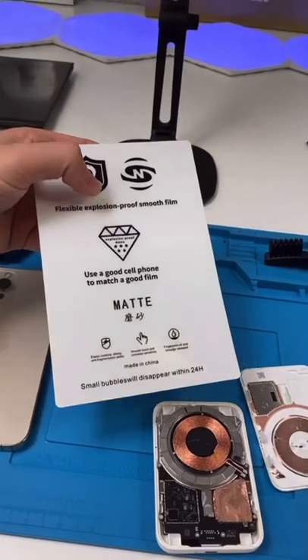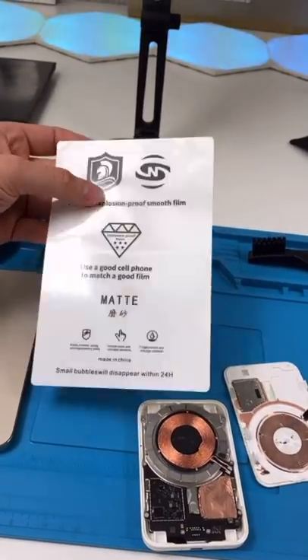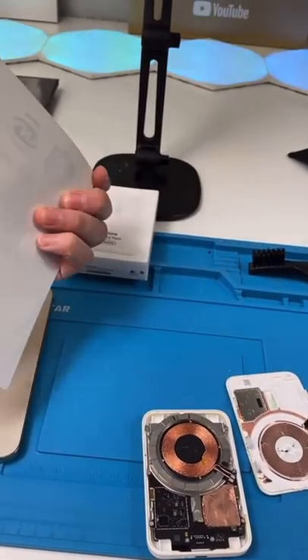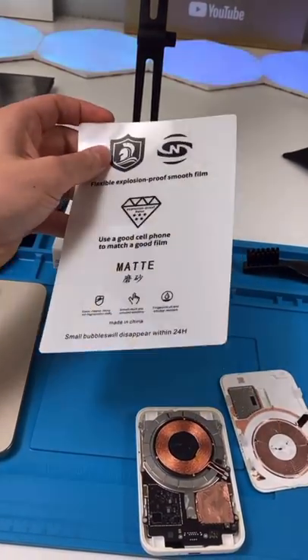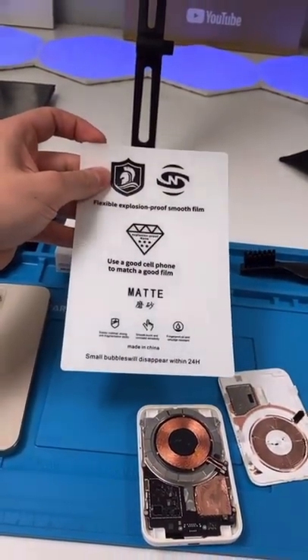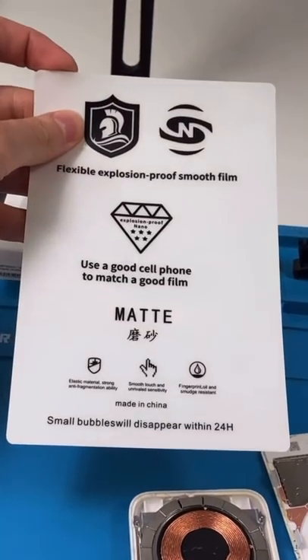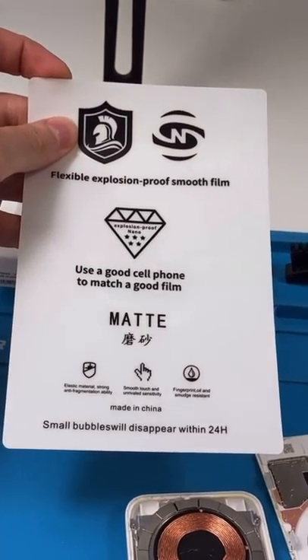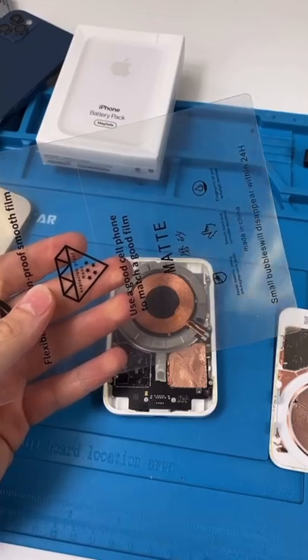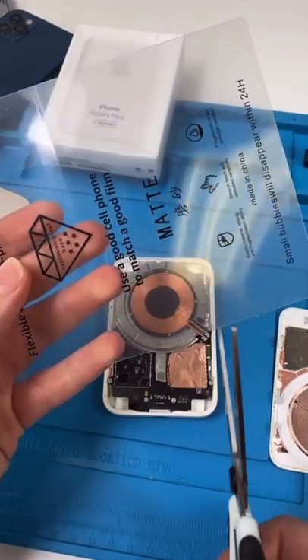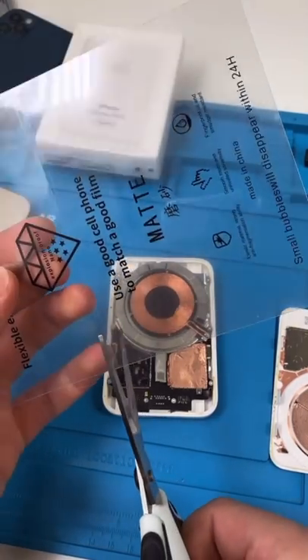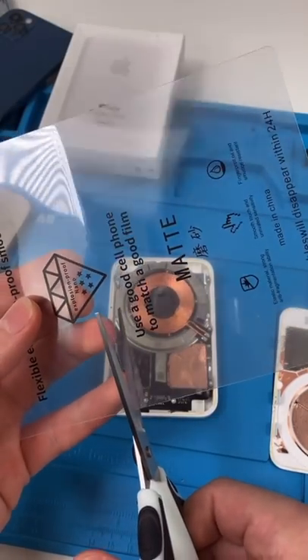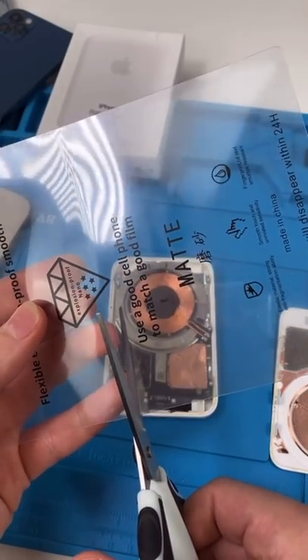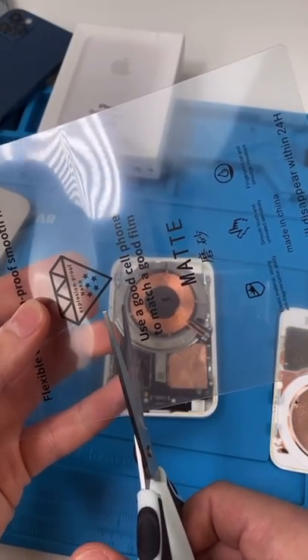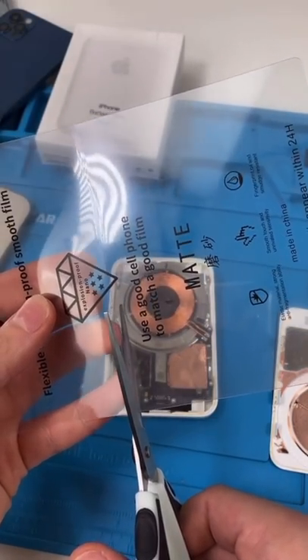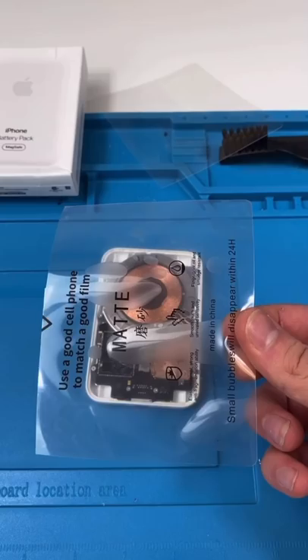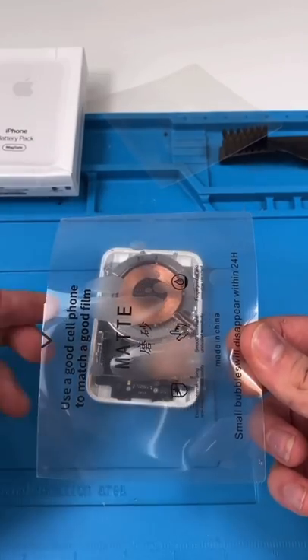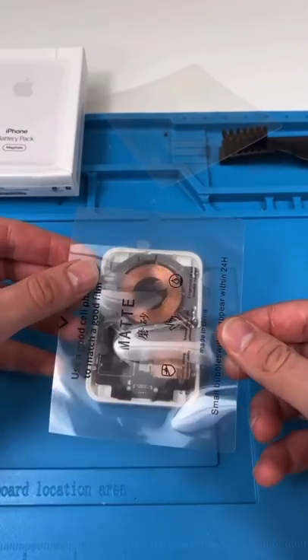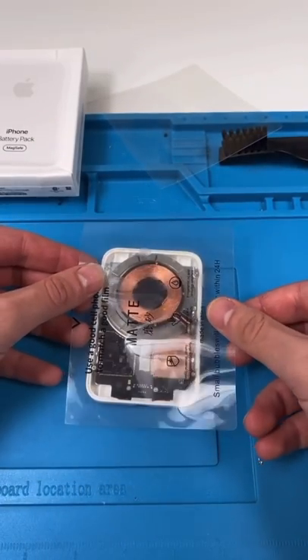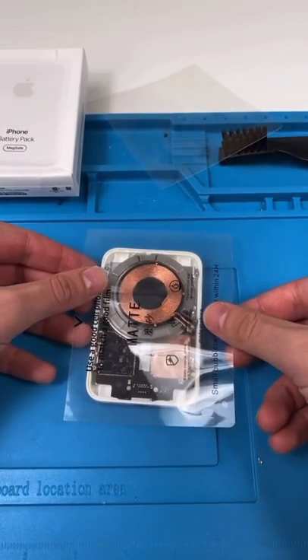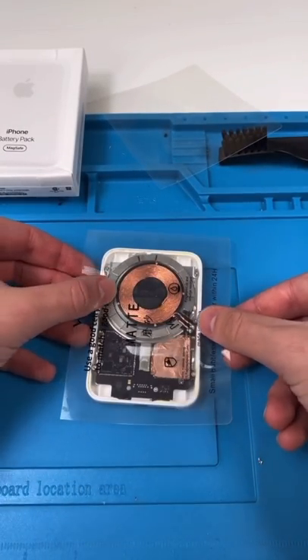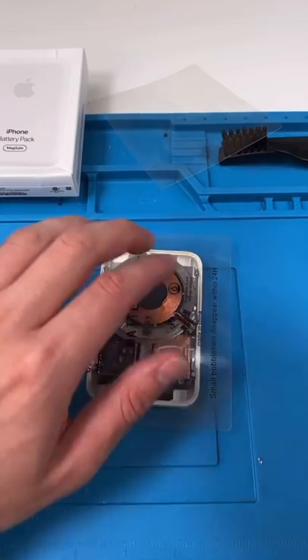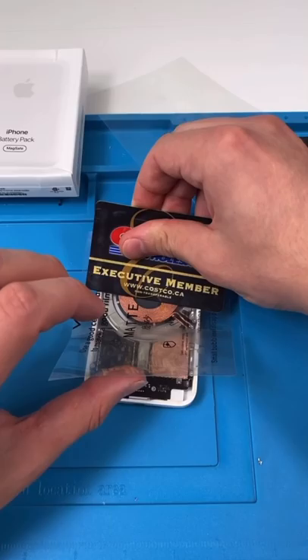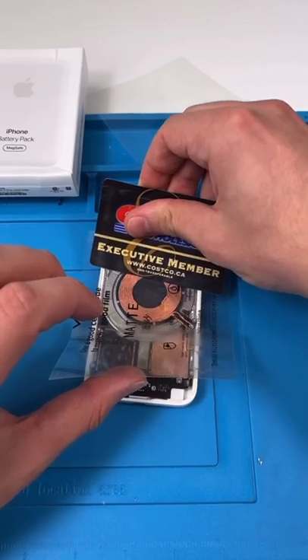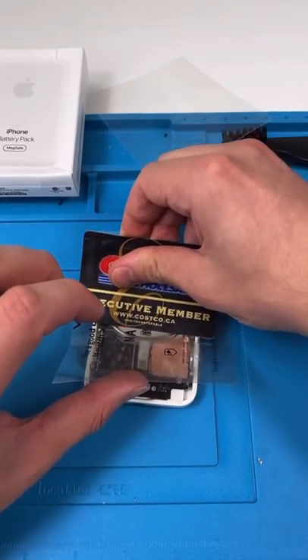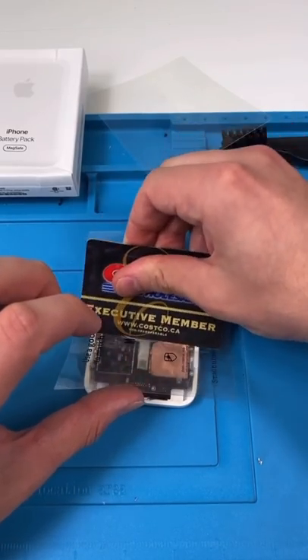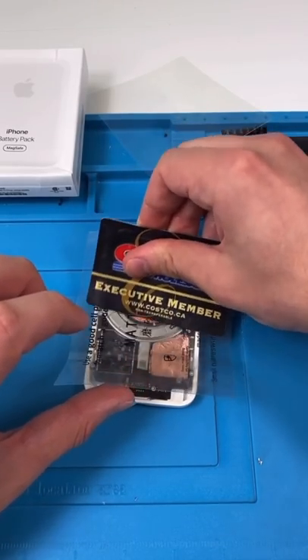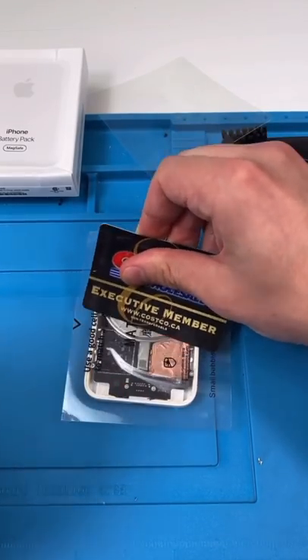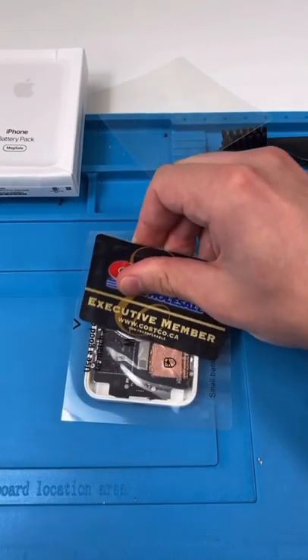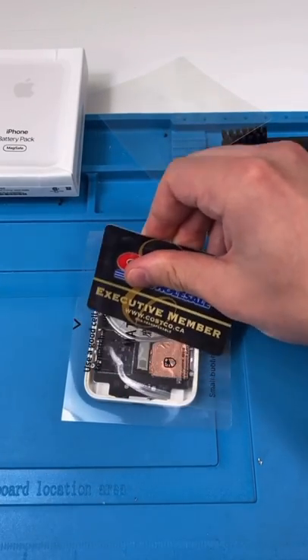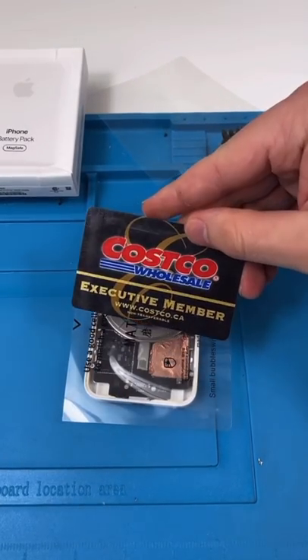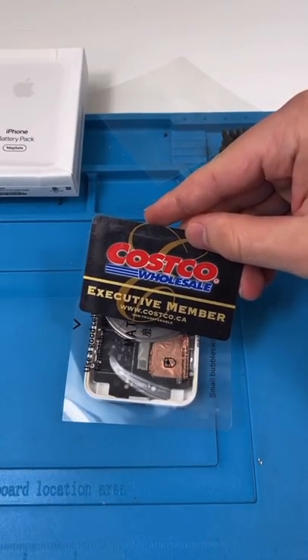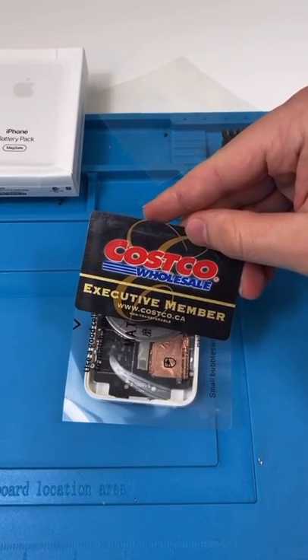We're going to be using one of my screen protector repair films. We'll start off by cutting it in half. Now we can apply the film and use our card to flatten out the edges — I'm a Costco member.